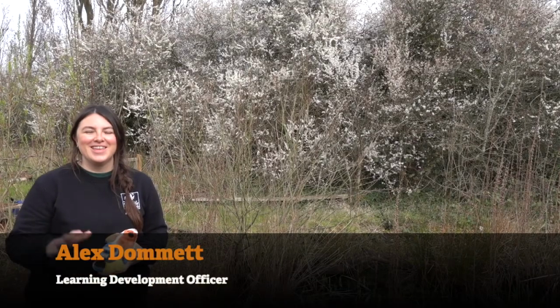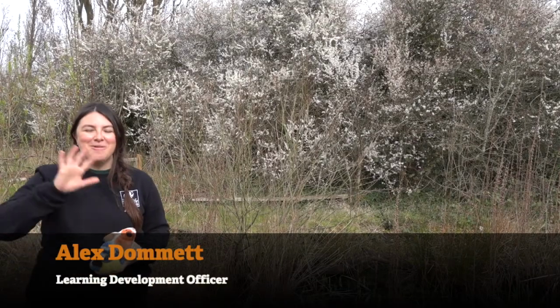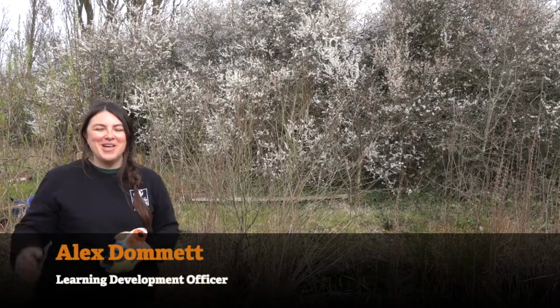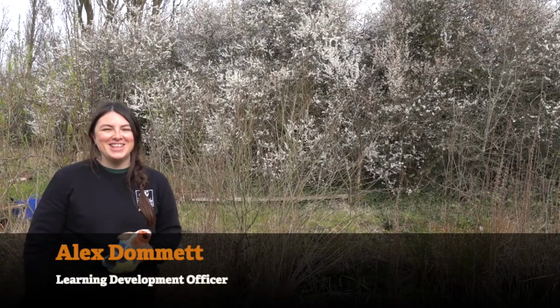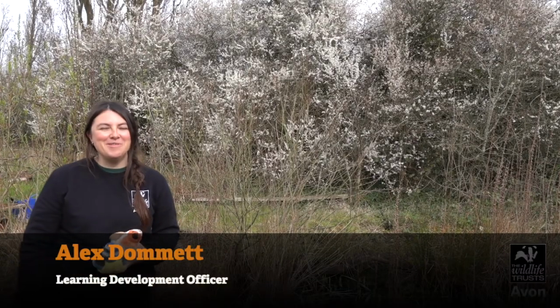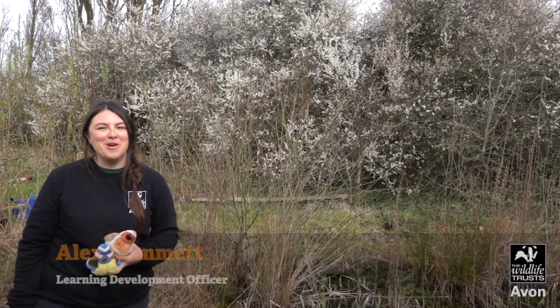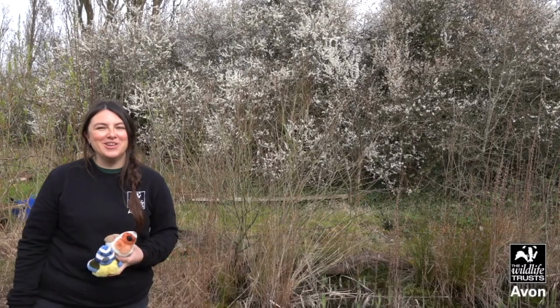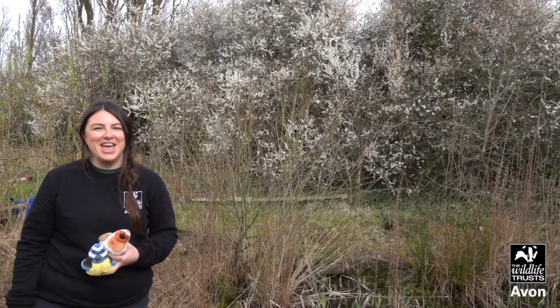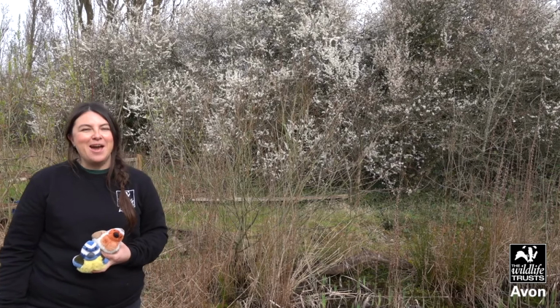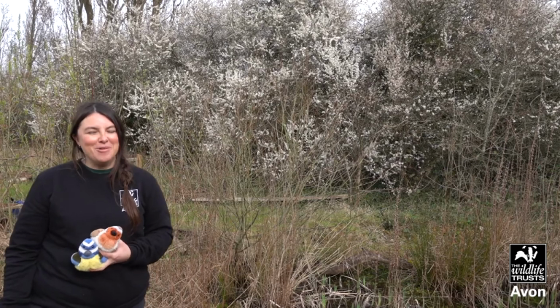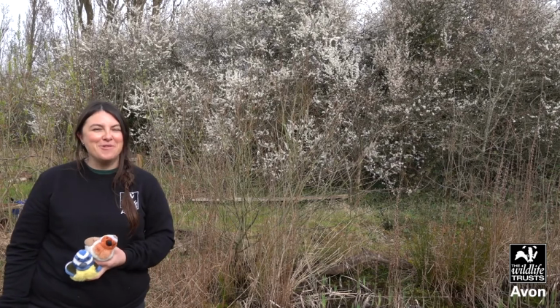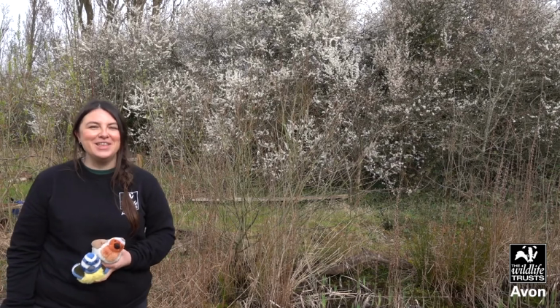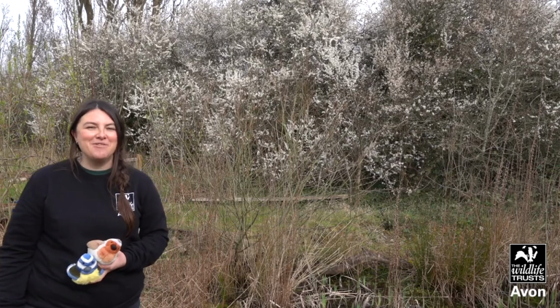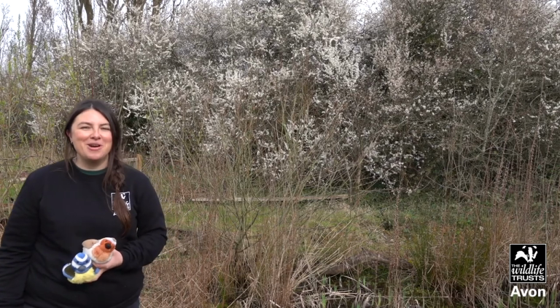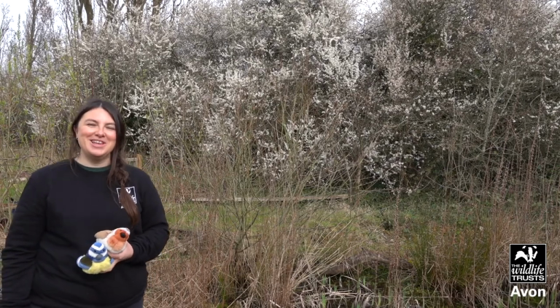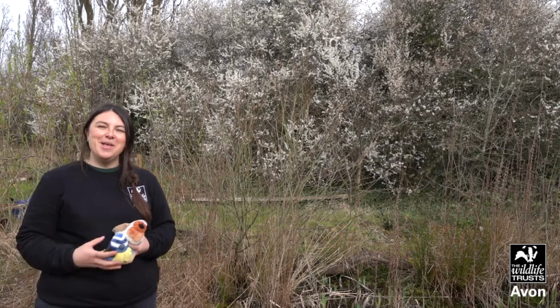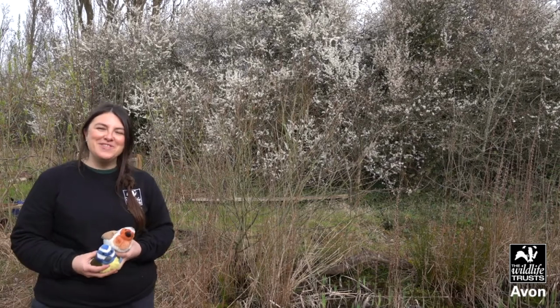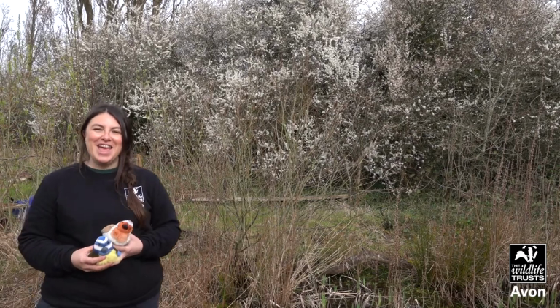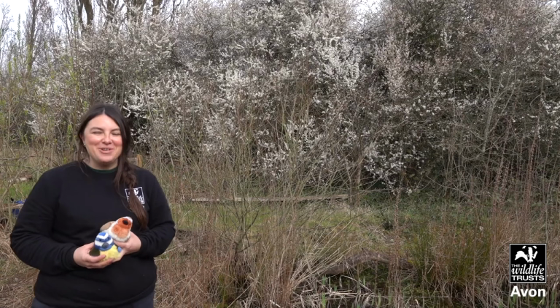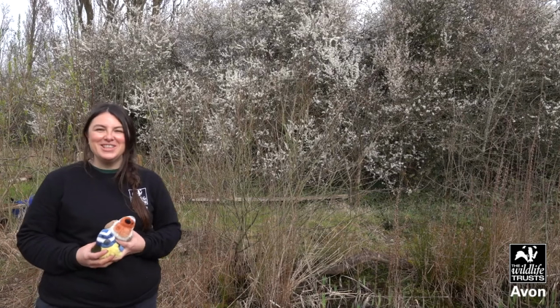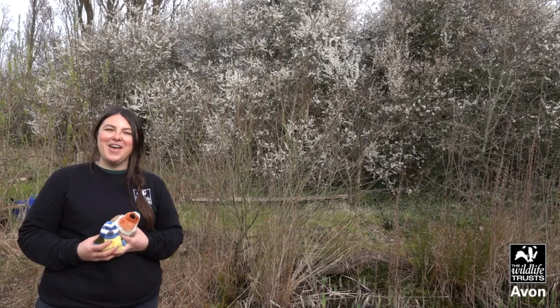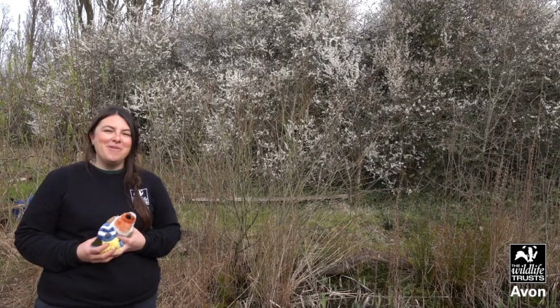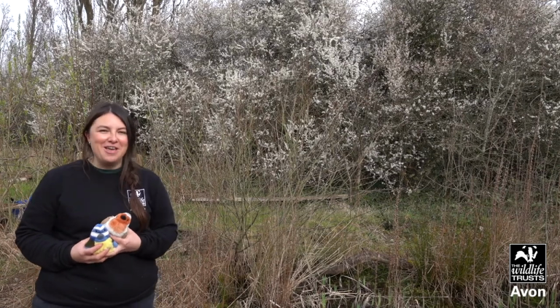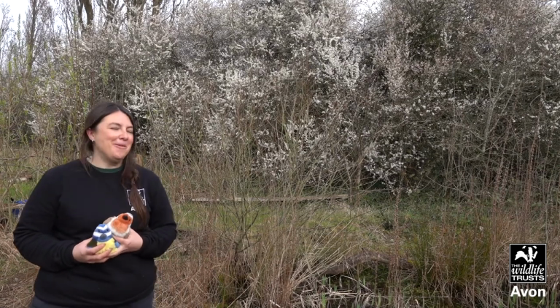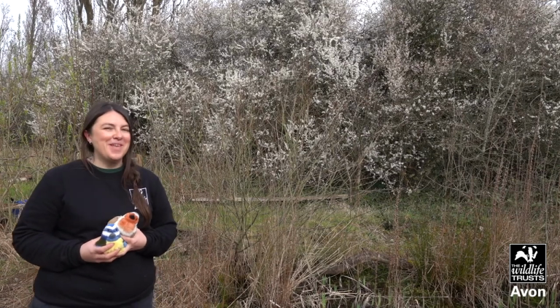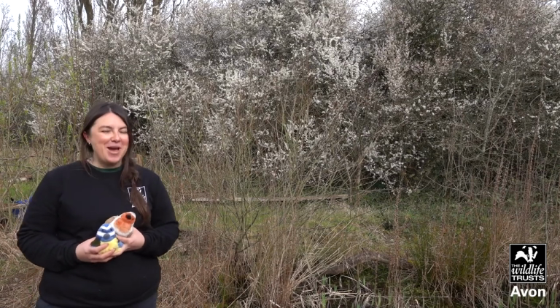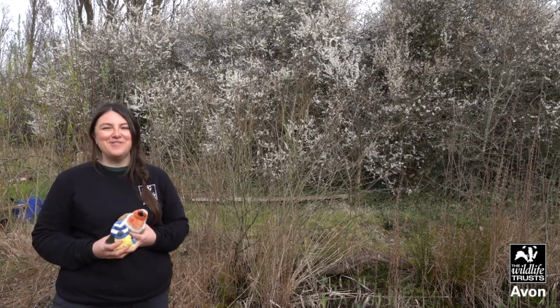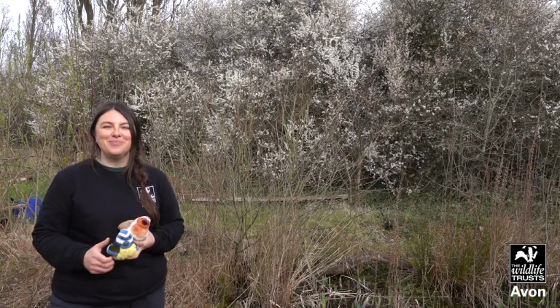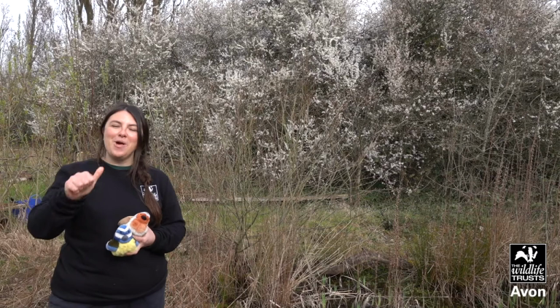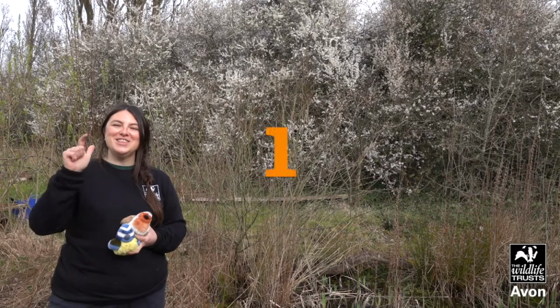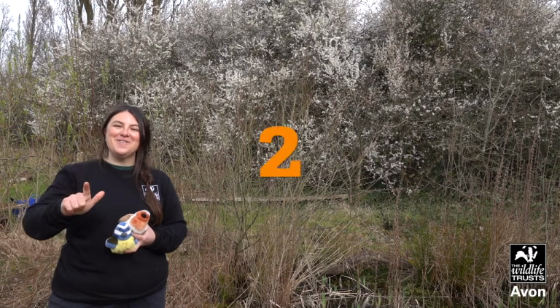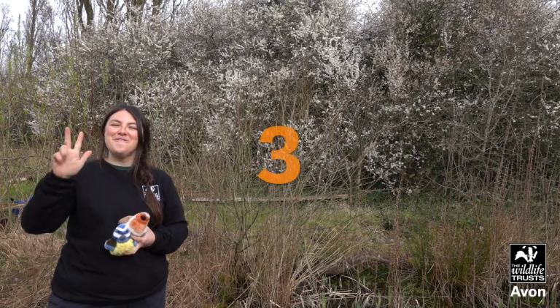Hello everyone, it's Alex from Avon Wildlife Trust here. We're so looking forward to seeing you again from our Wildlife Trust session, but for today we're going to start with a hello song. So after three — one, two, three!